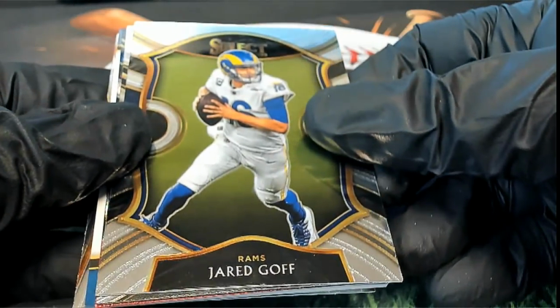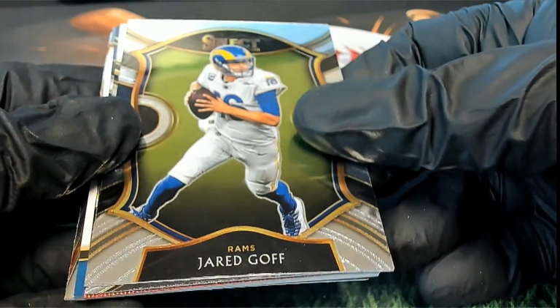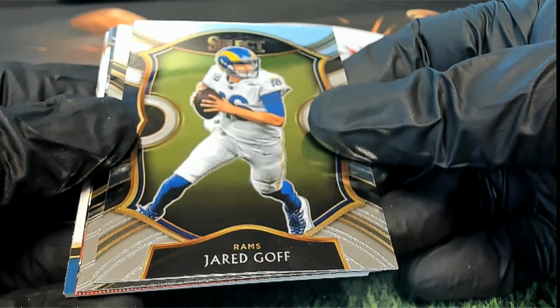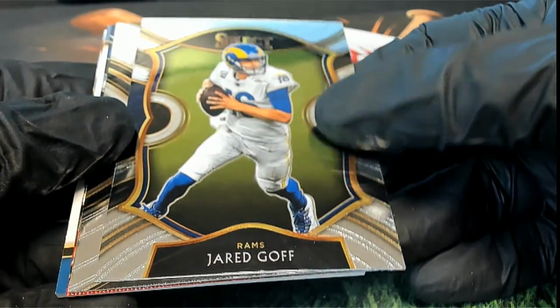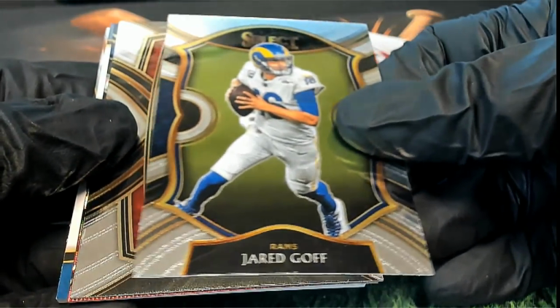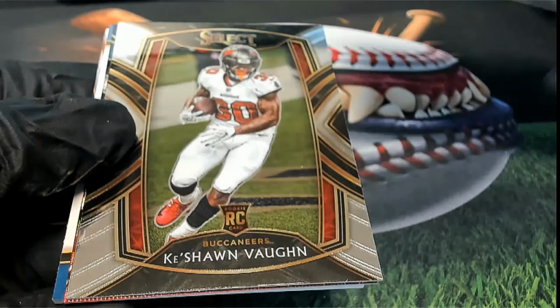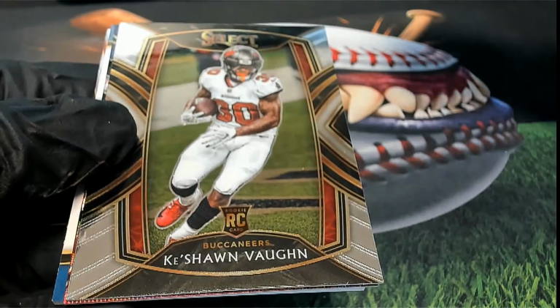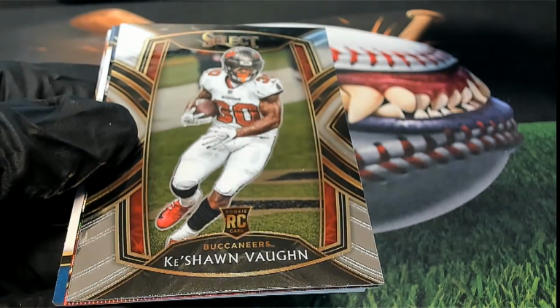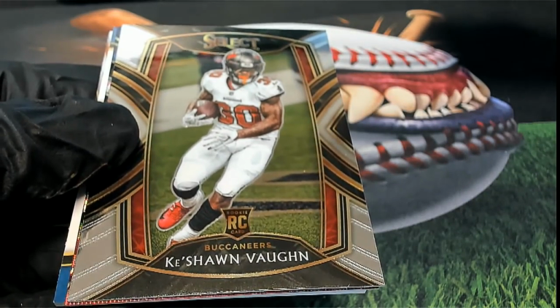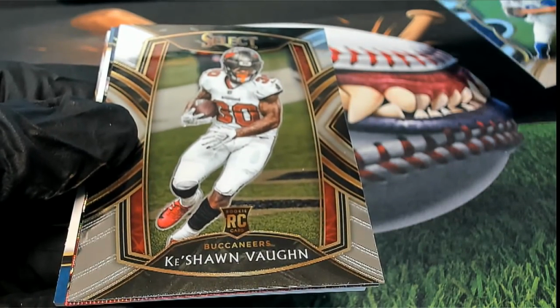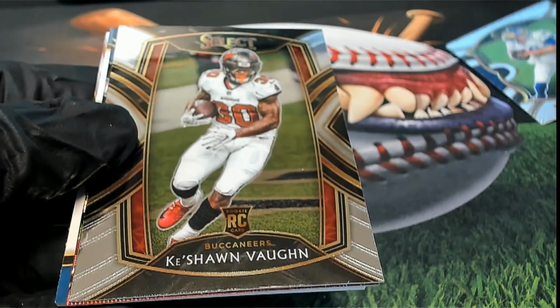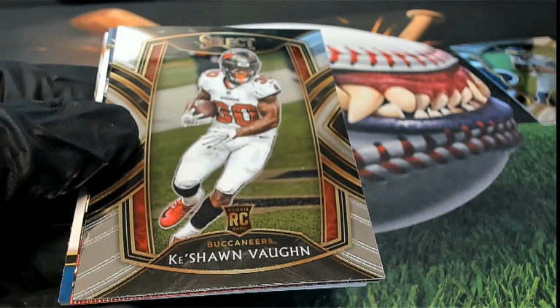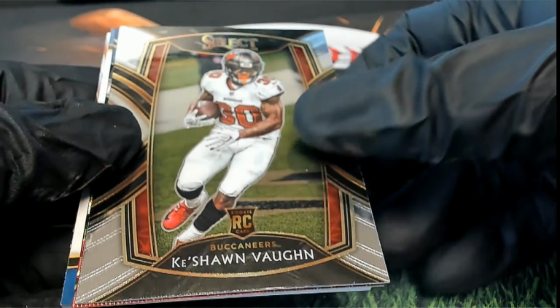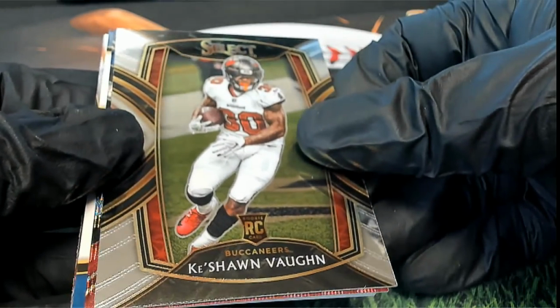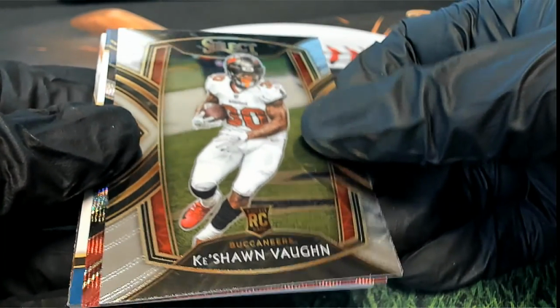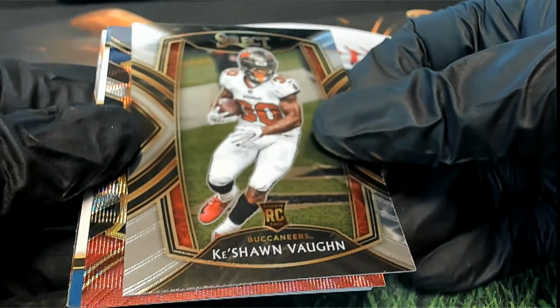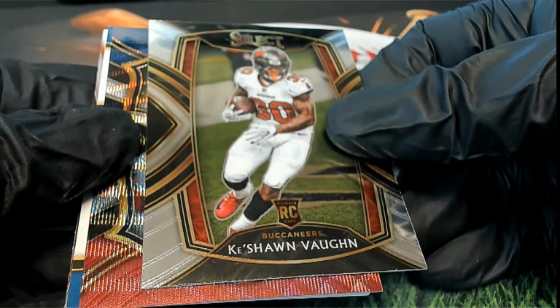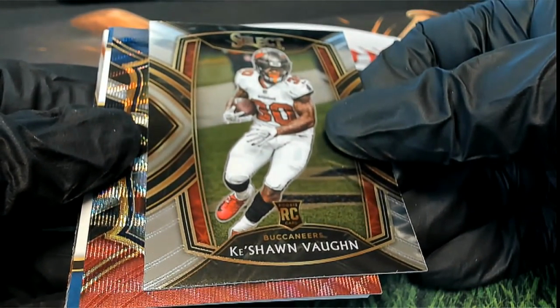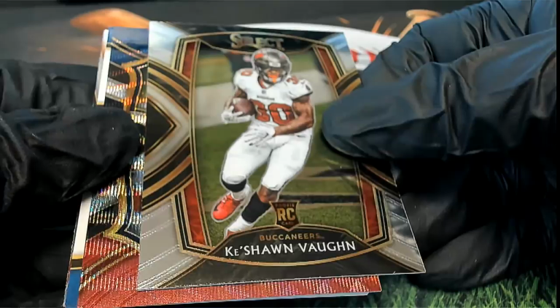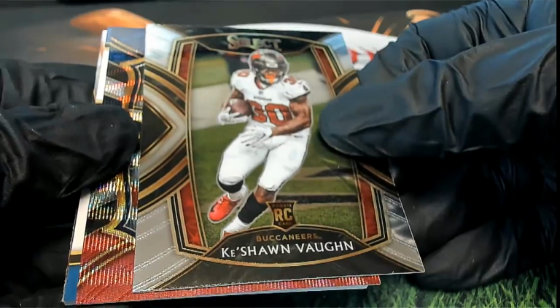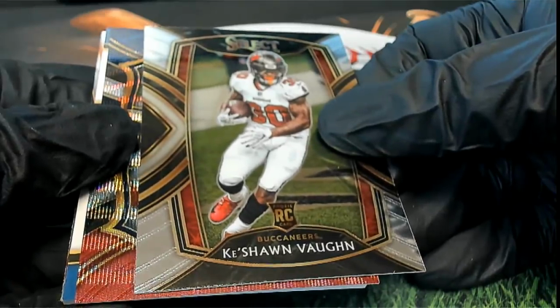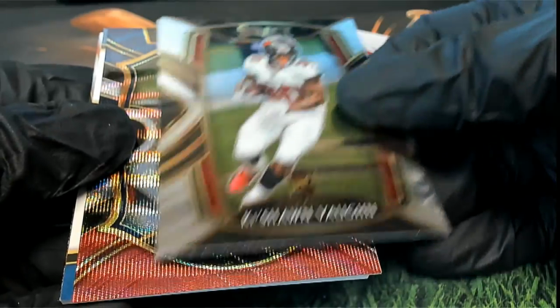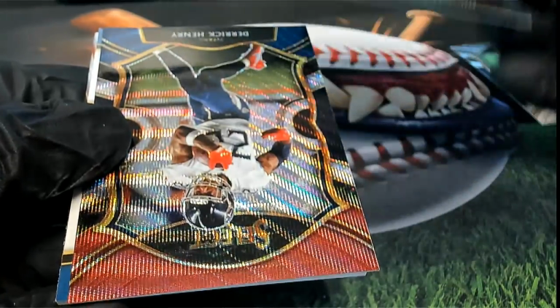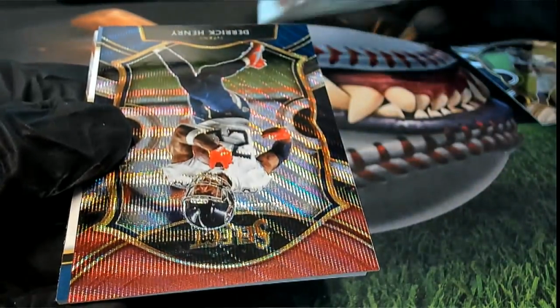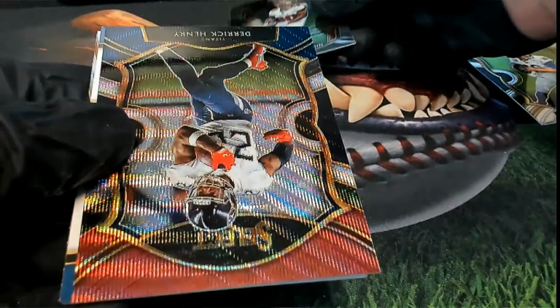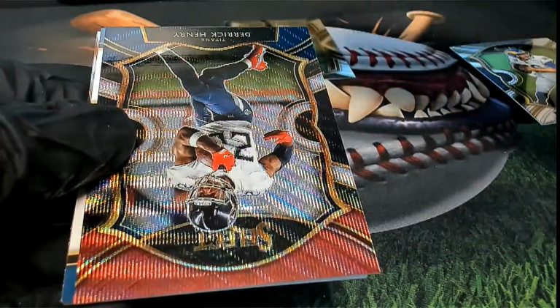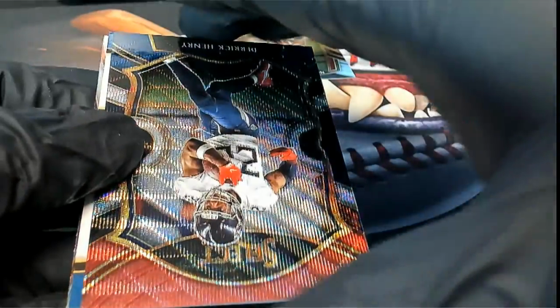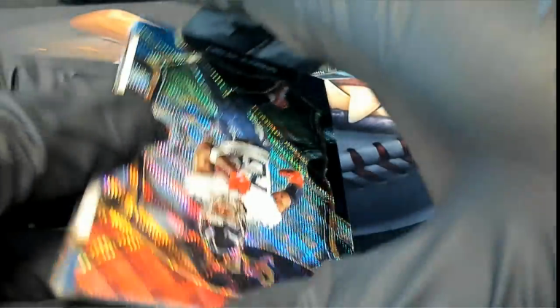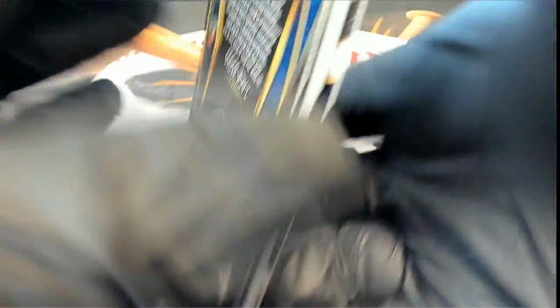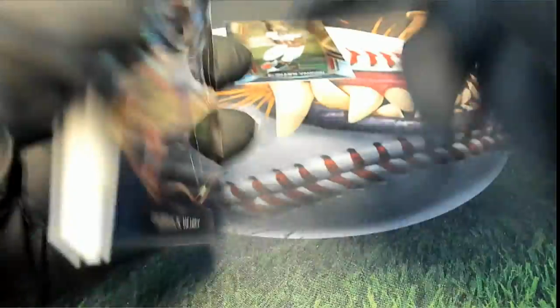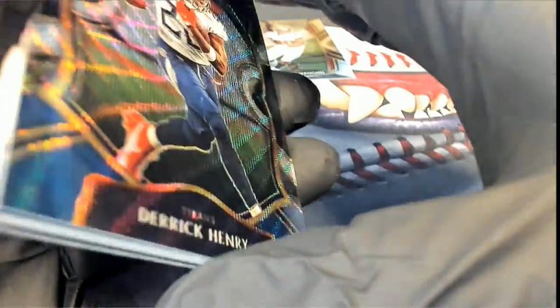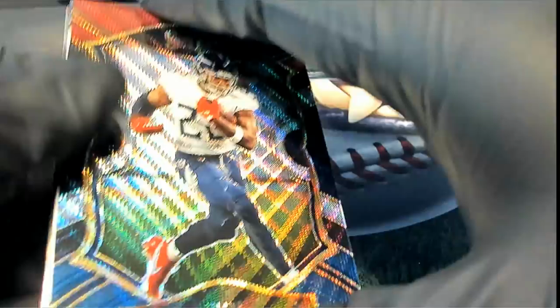All right, a nice Keishon Vaughn rookie coming out of here. What do we have here? Derrick Henry Prism!